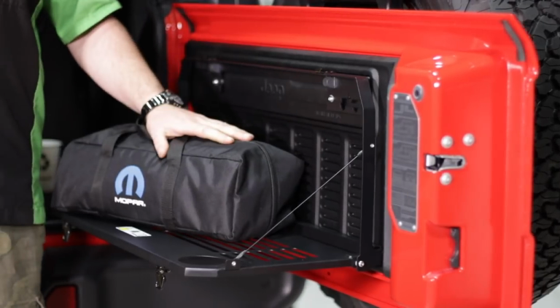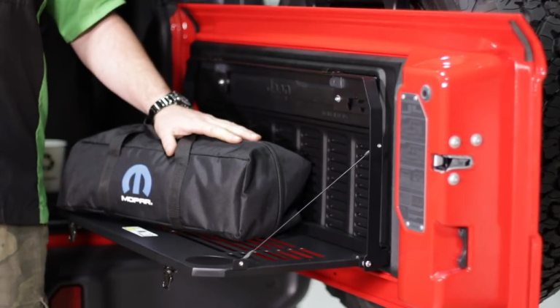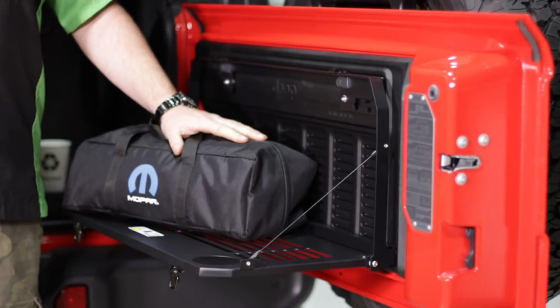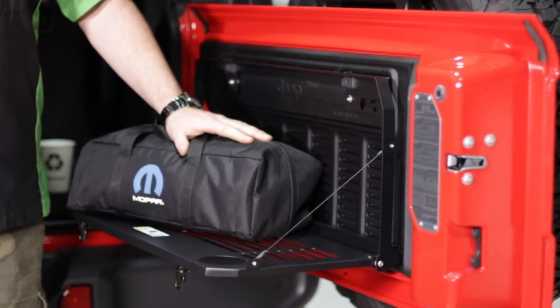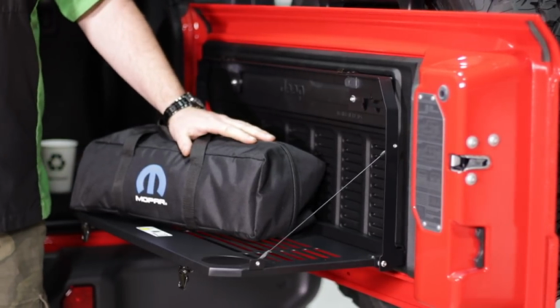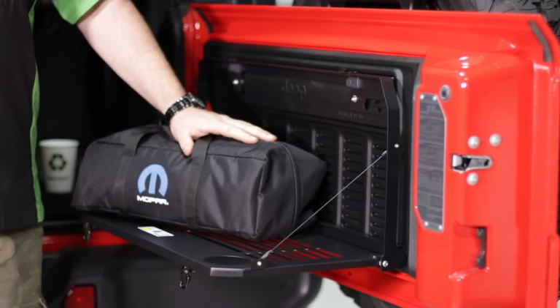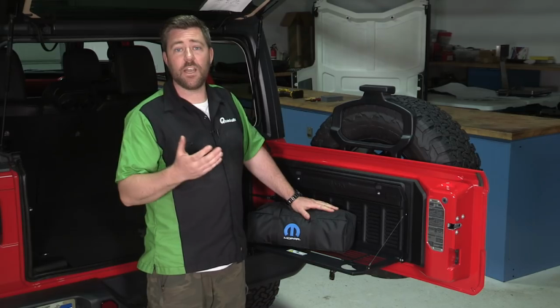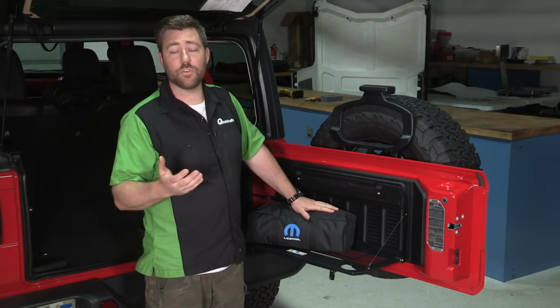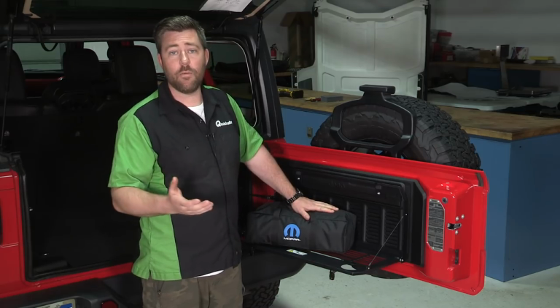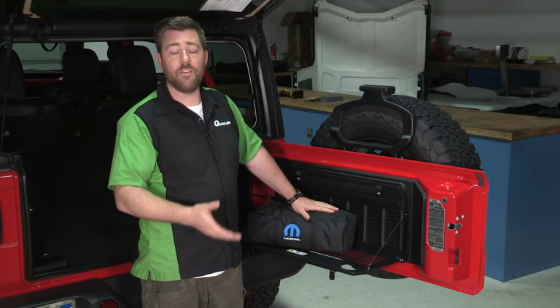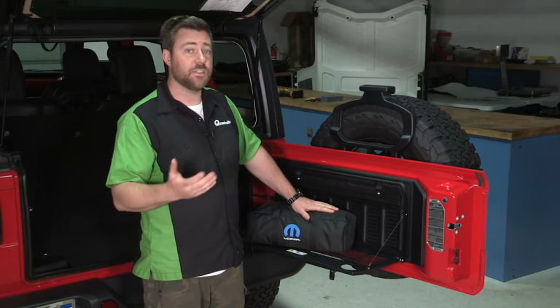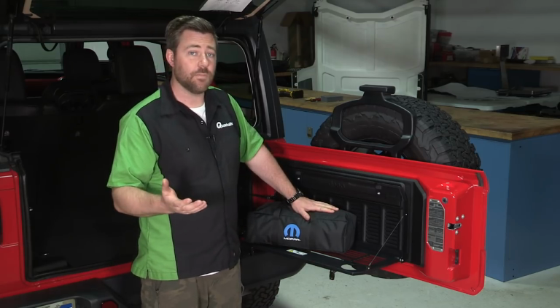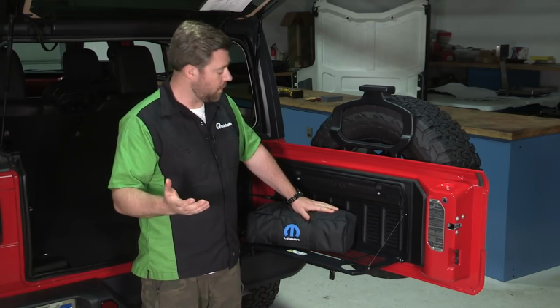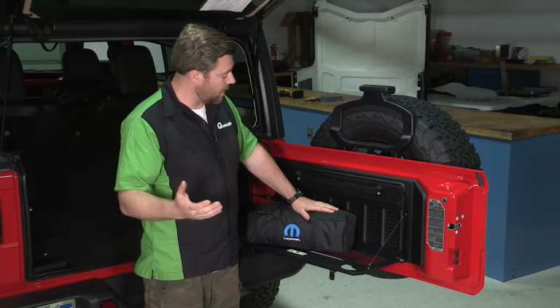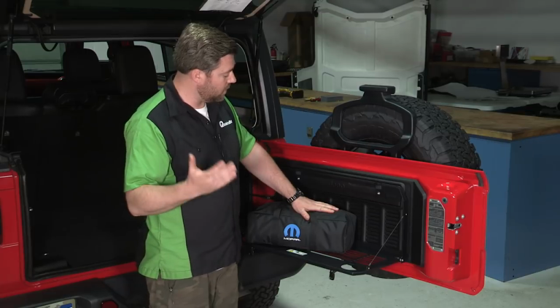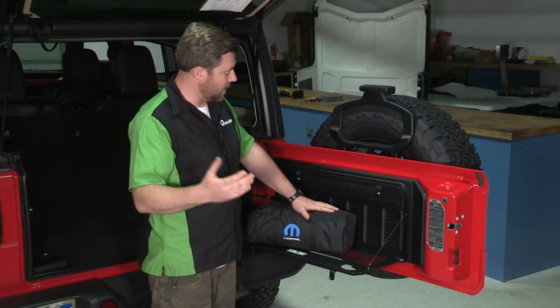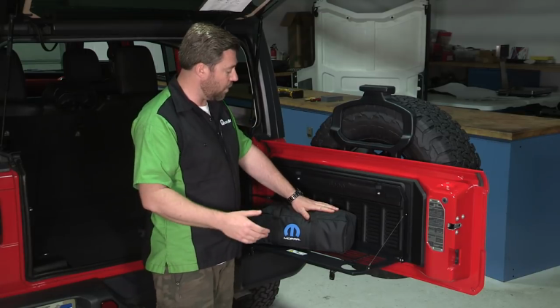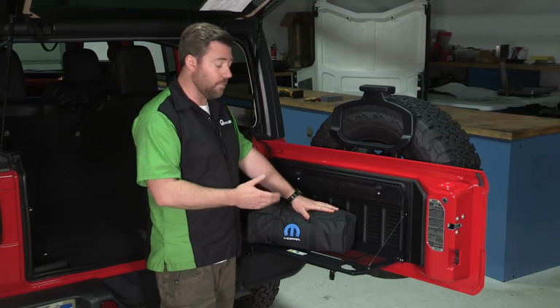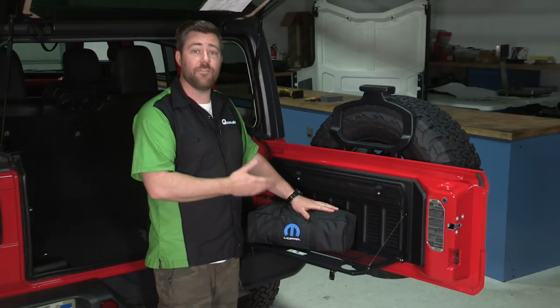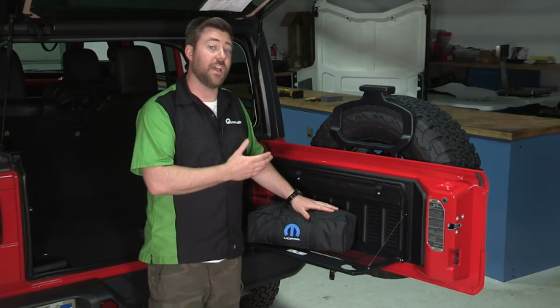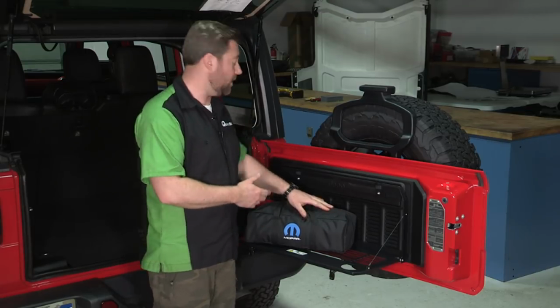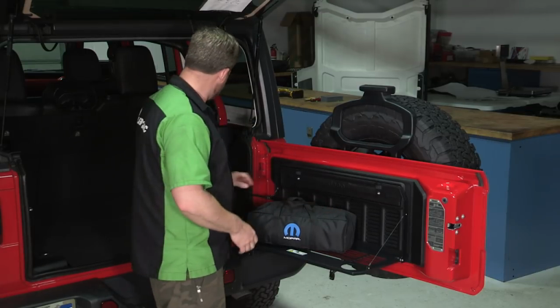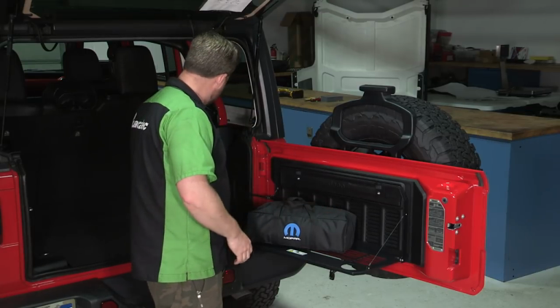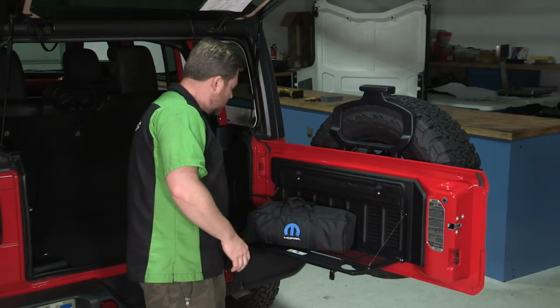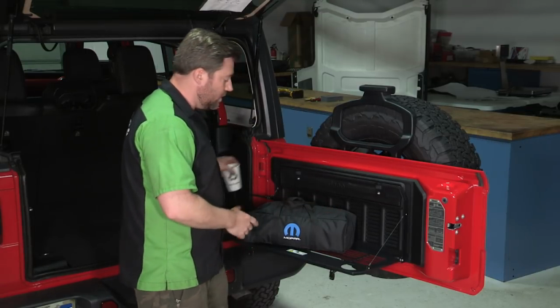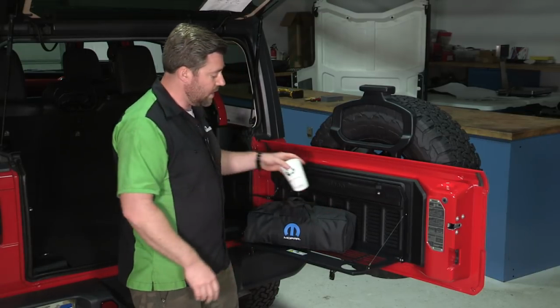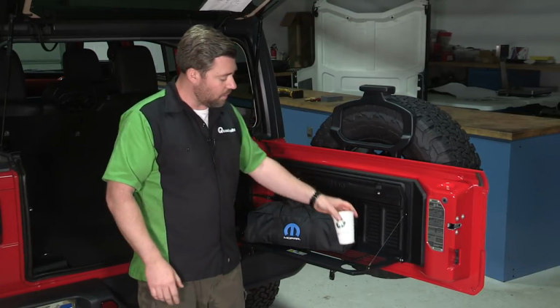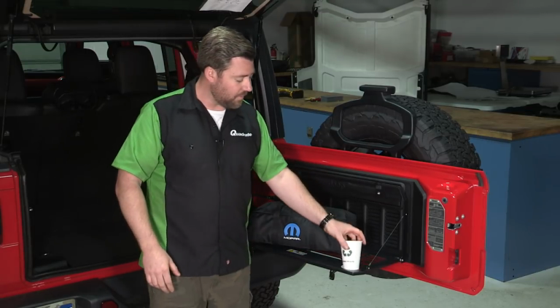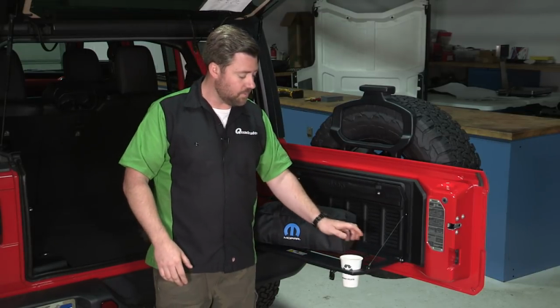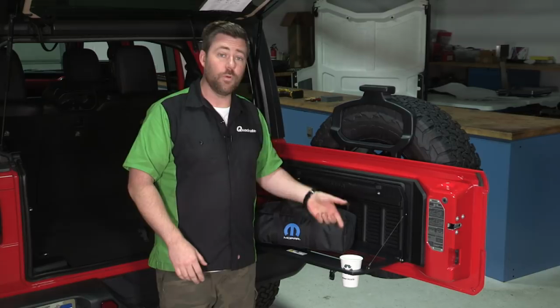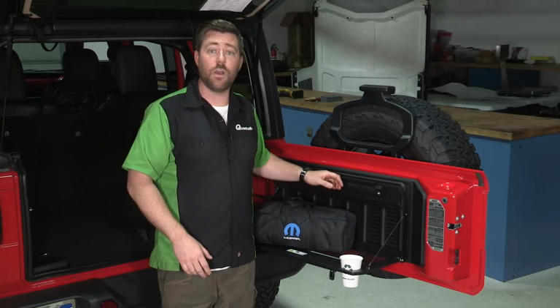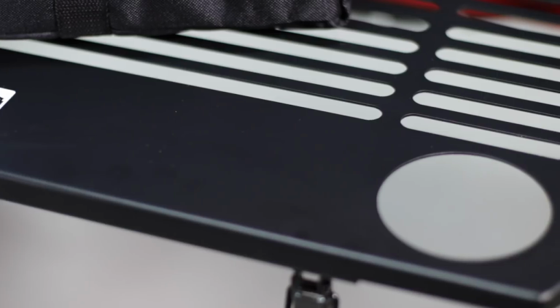Whether you're on the side of the road or the side of the trail — maybe fixing something on your Wrangler, taking a break, or even just having lunch — the table also provides you with two cup holders.